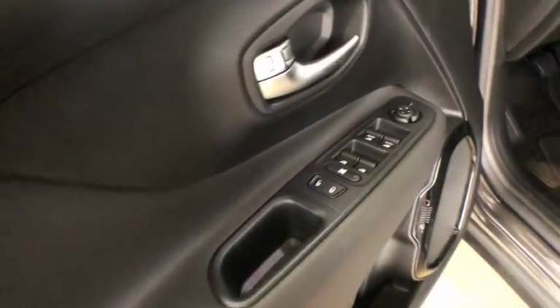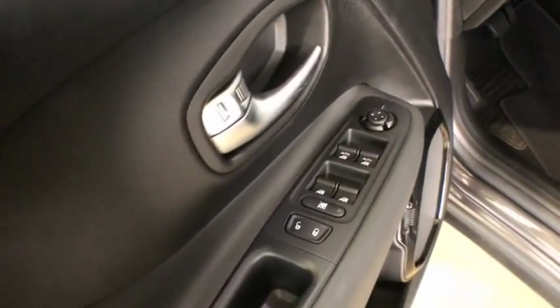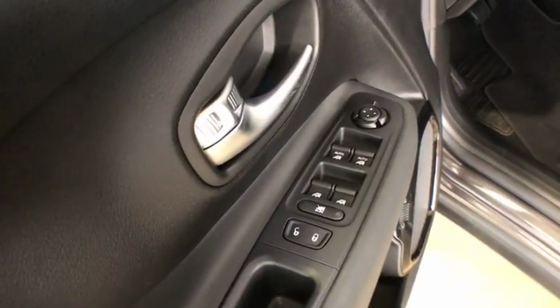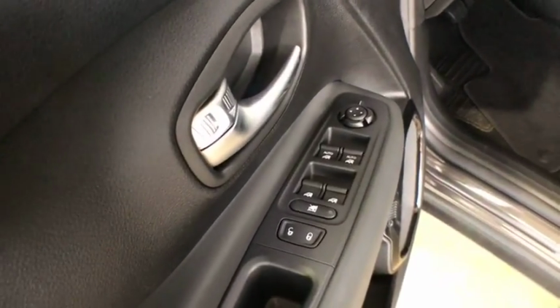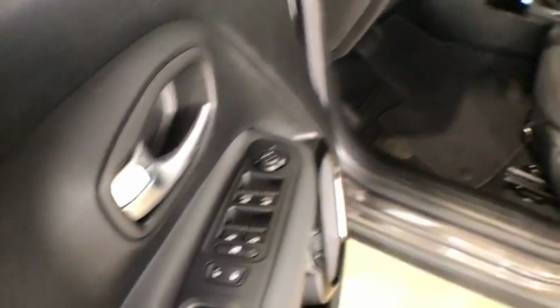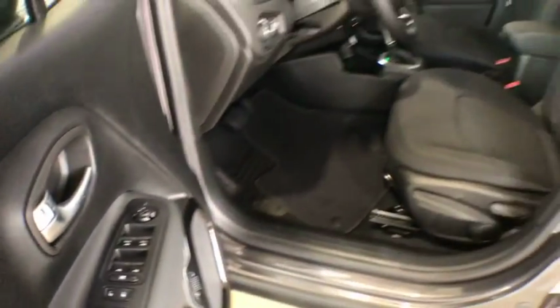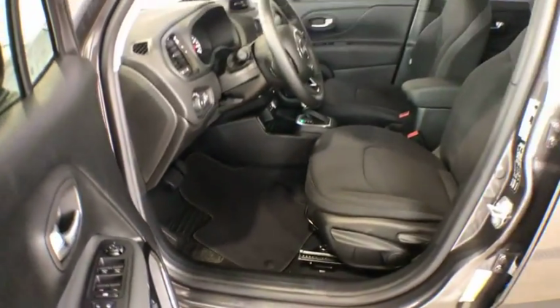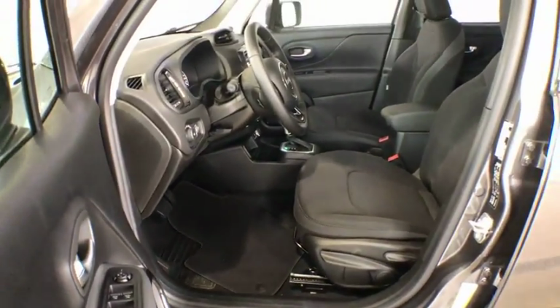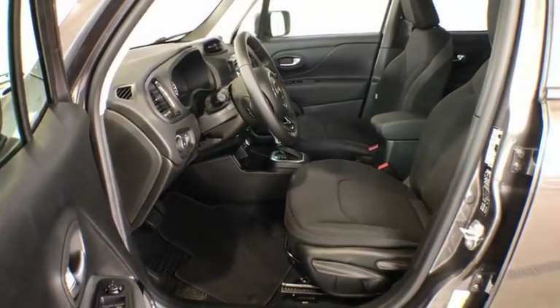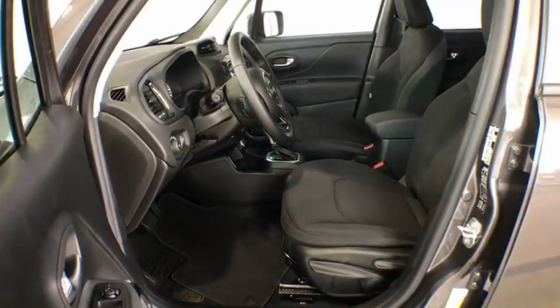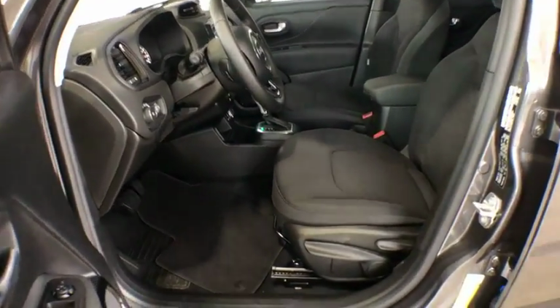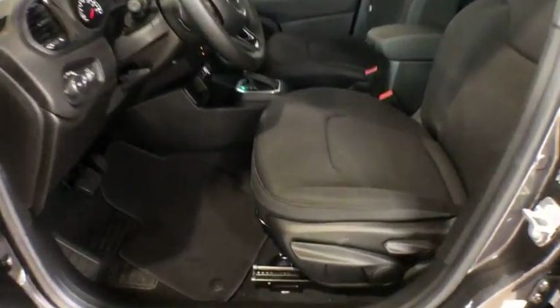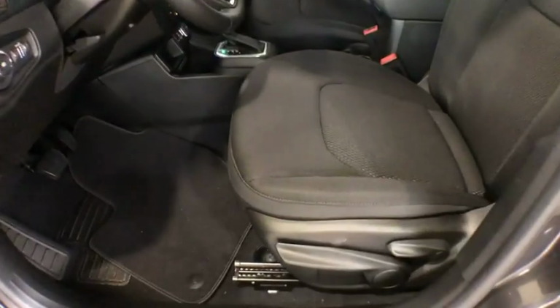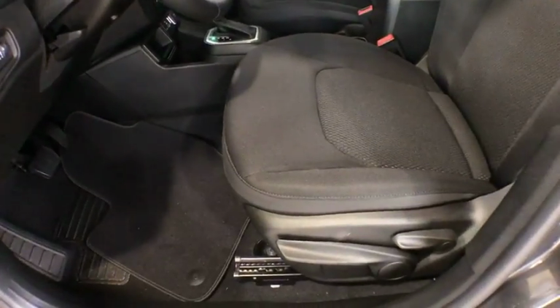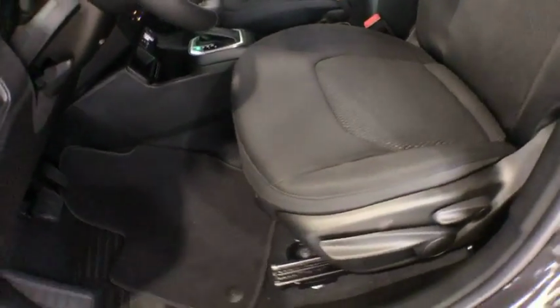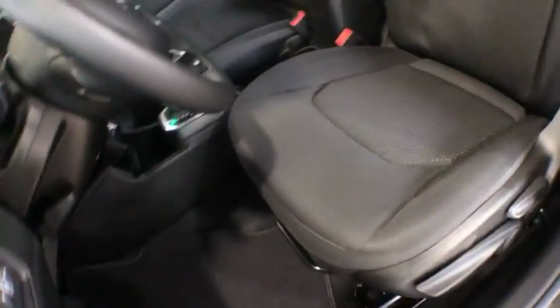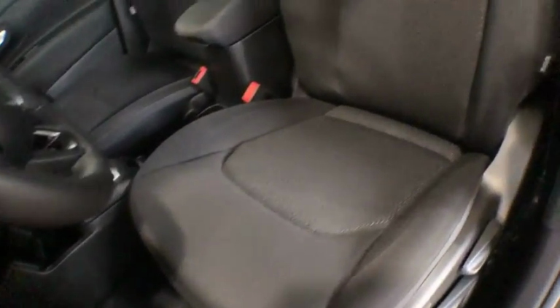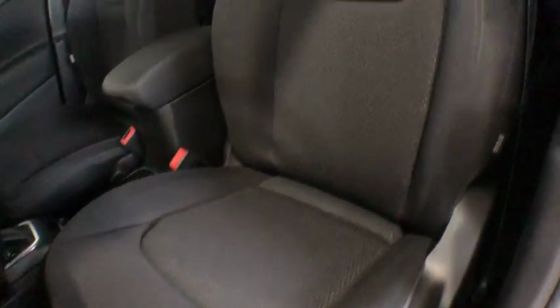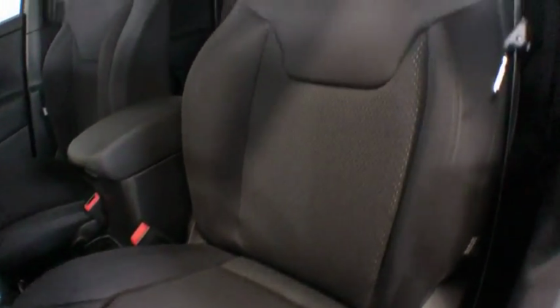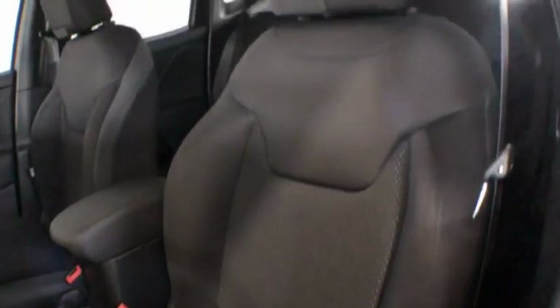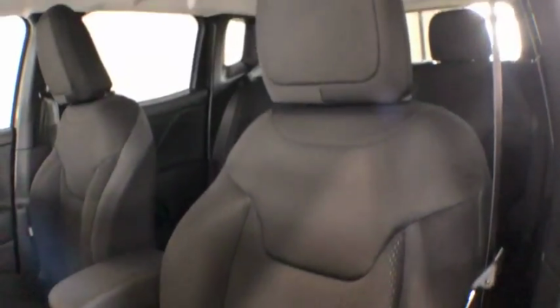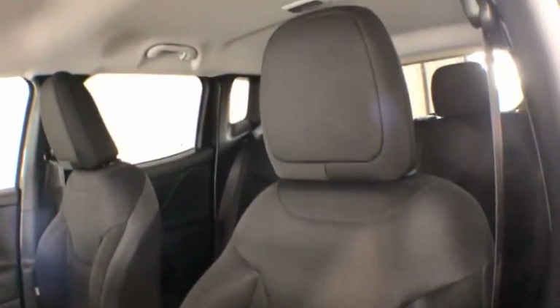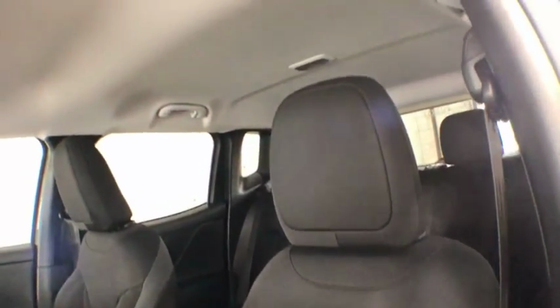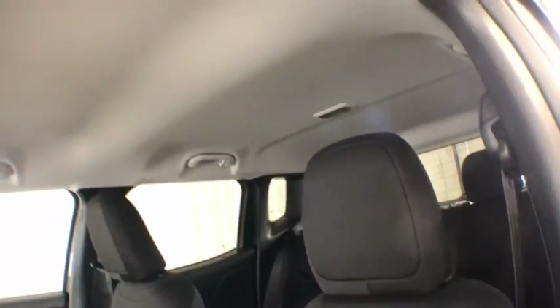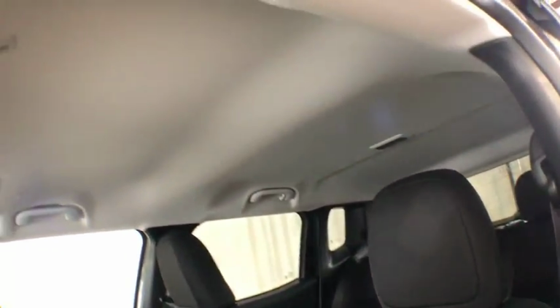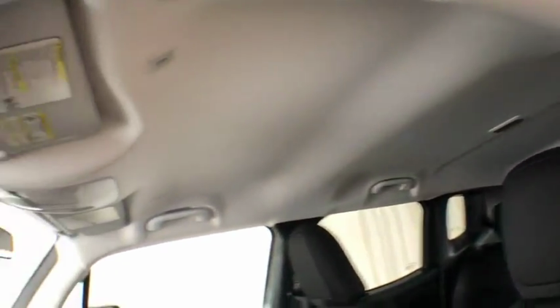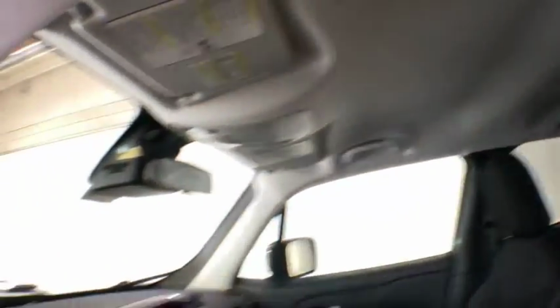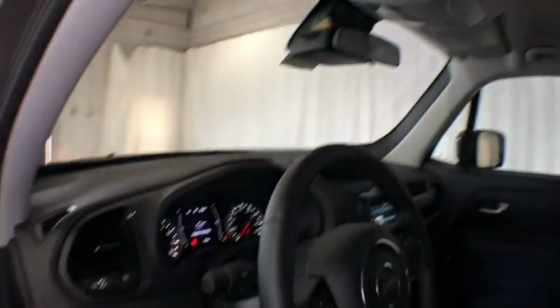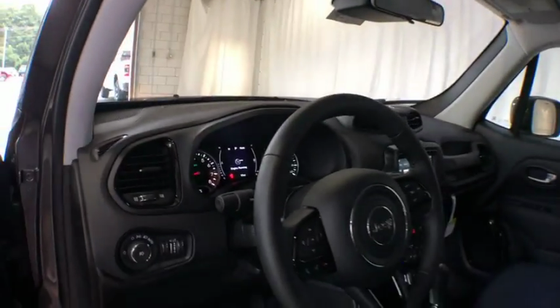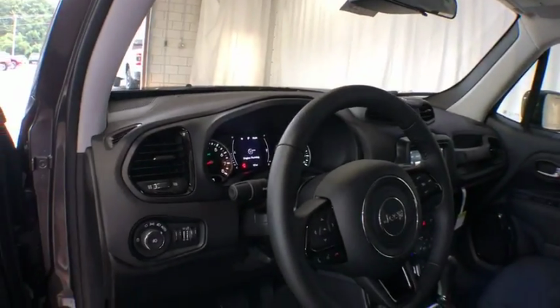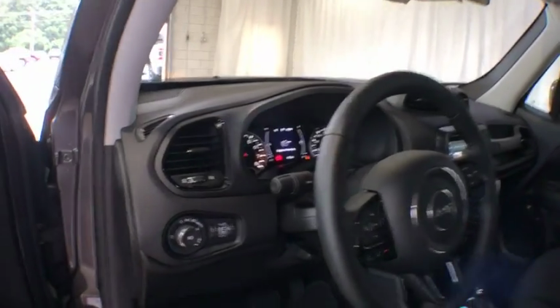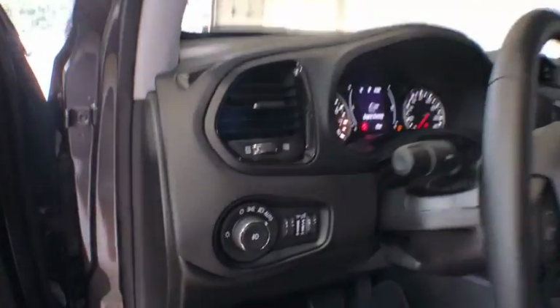Power steering, adjustable steering wheel, keyless start, floor mats, aluminum wheels, cruise control, four-wheel disc brakes, climate control, AM FM stereo radio, front wheel drive, rear defrost. Come see the car for yourself.